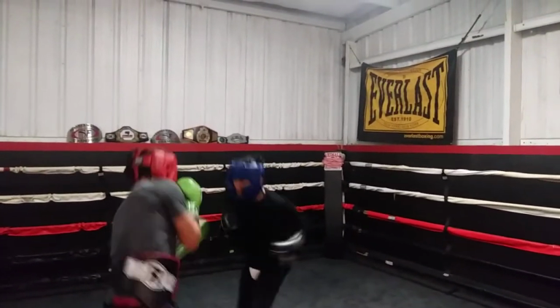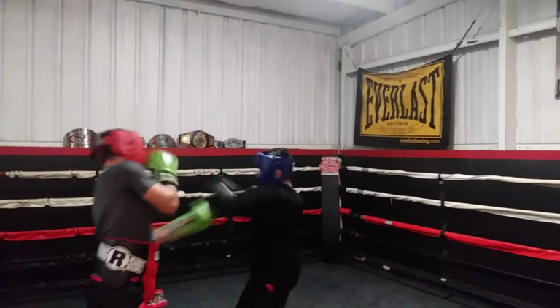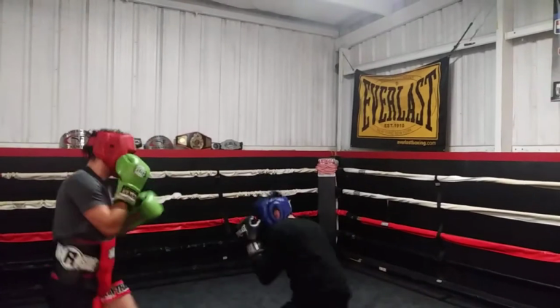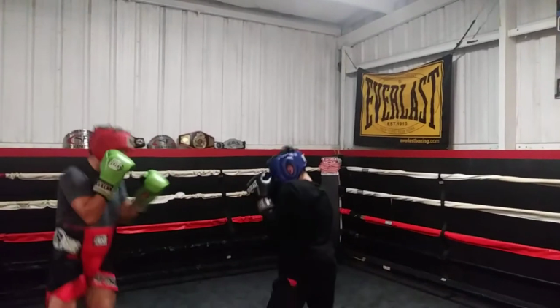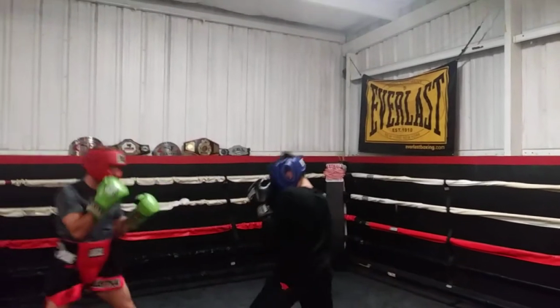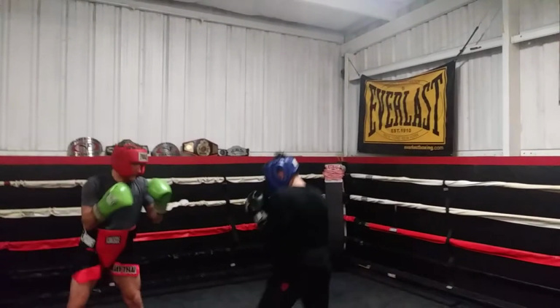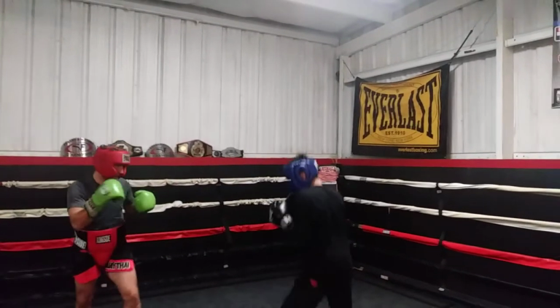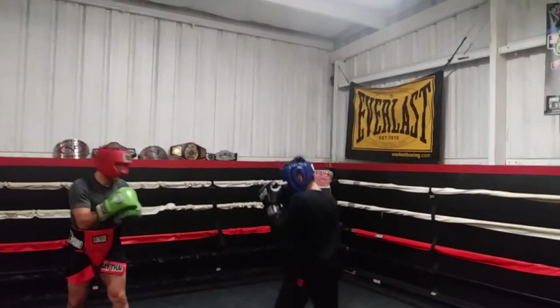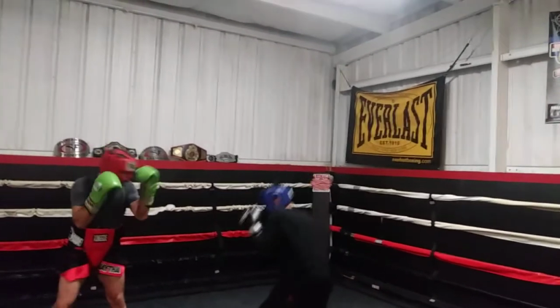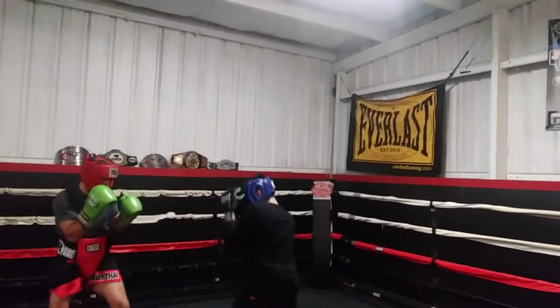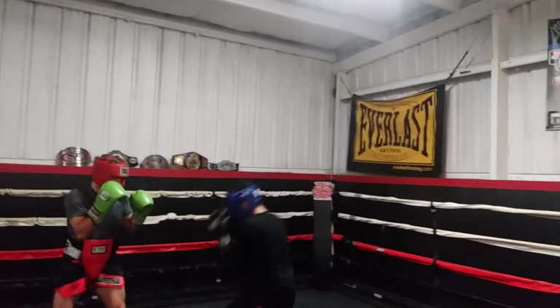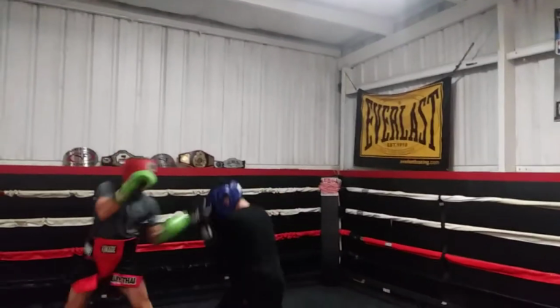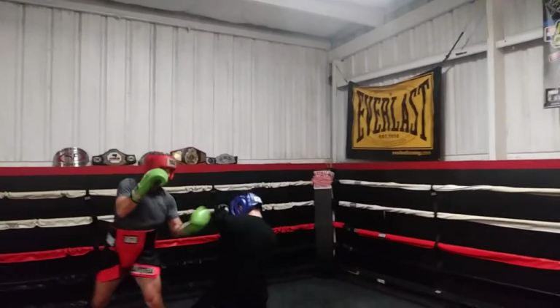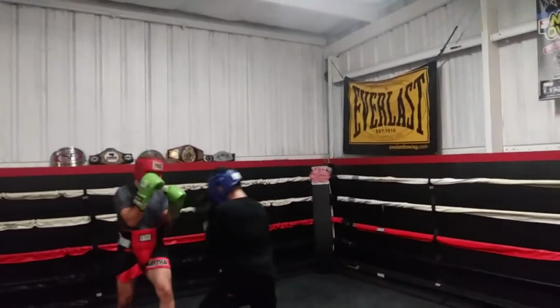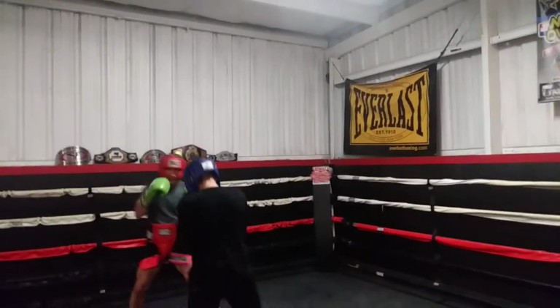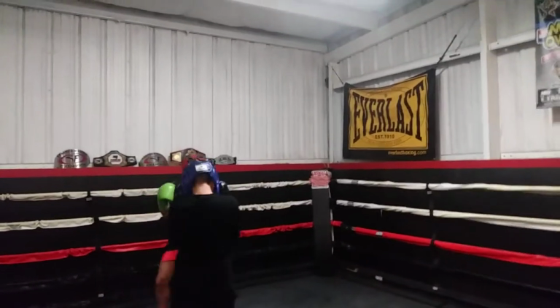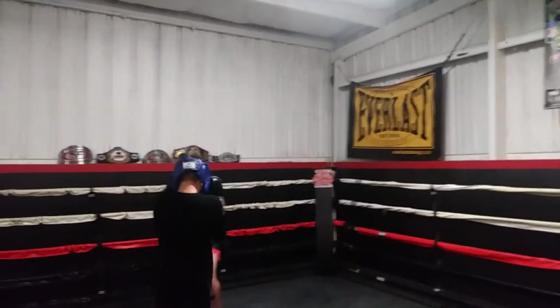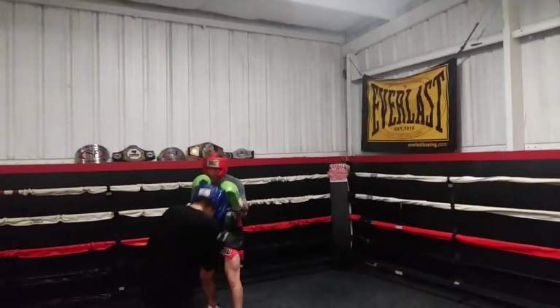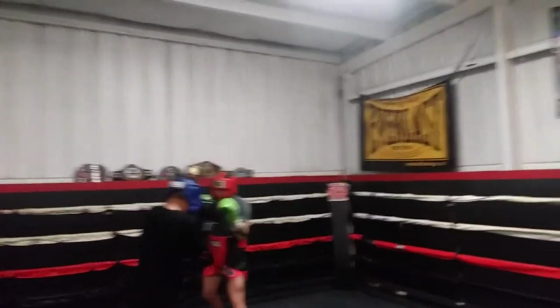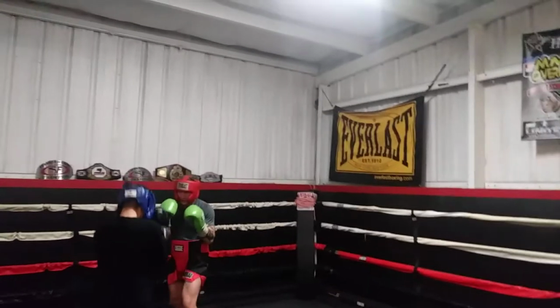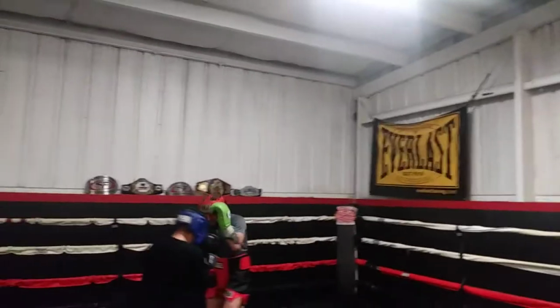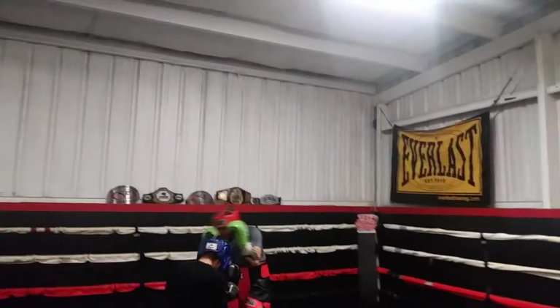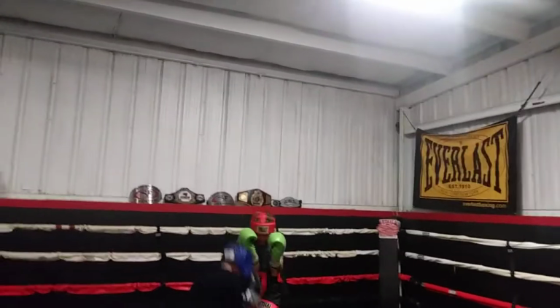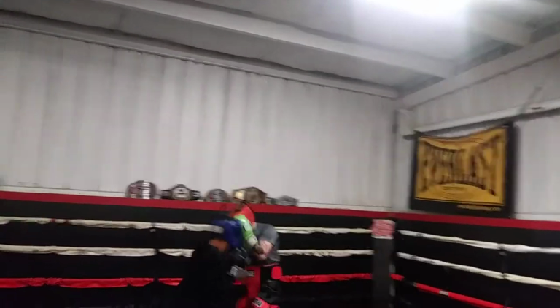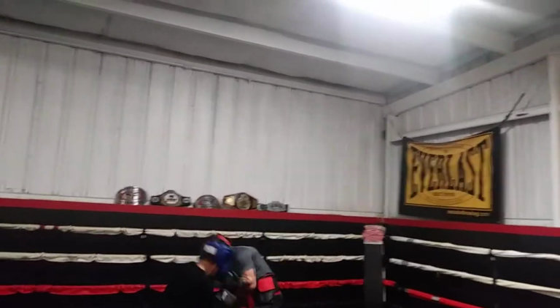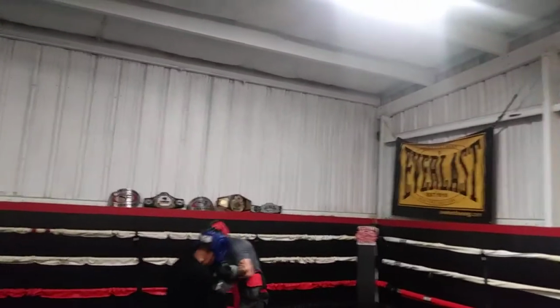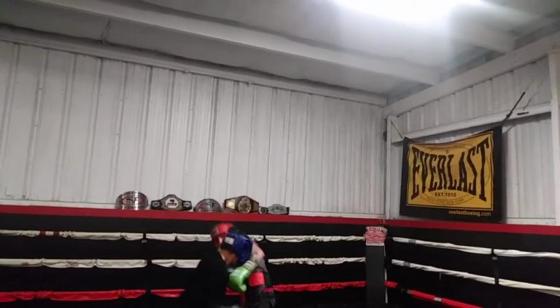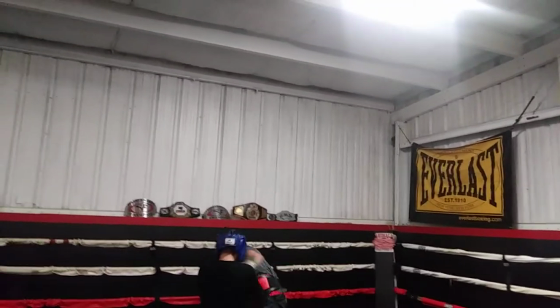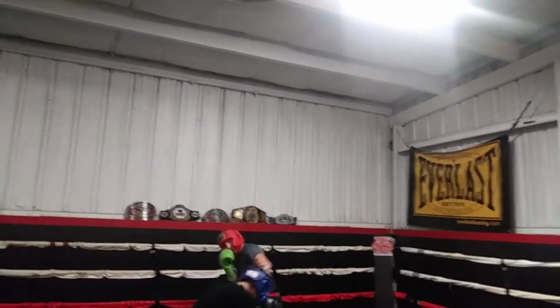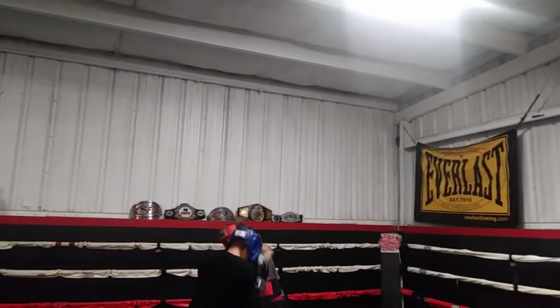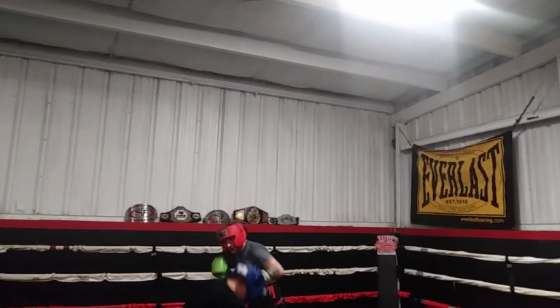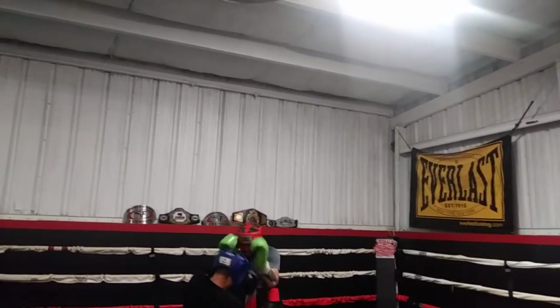Move your head, Stefan. Don't think that because he's not throwing at you, you're gonna be able to get away with that. You gotta move that head — nudge, nudge that head and move around.